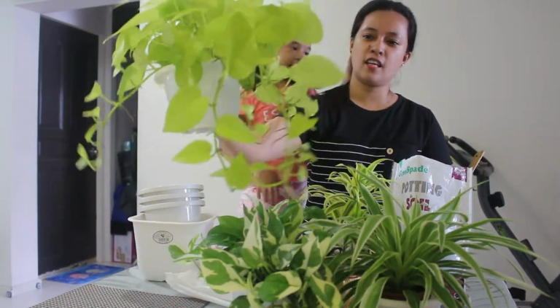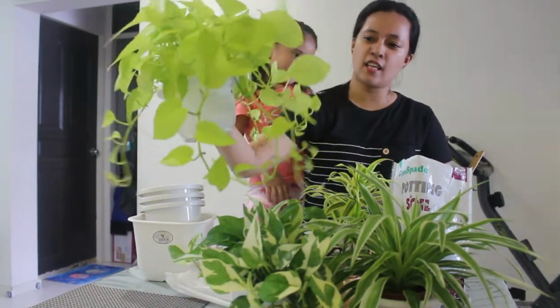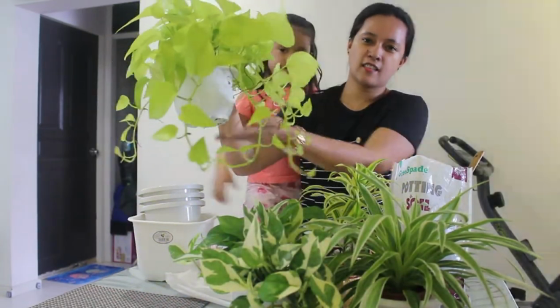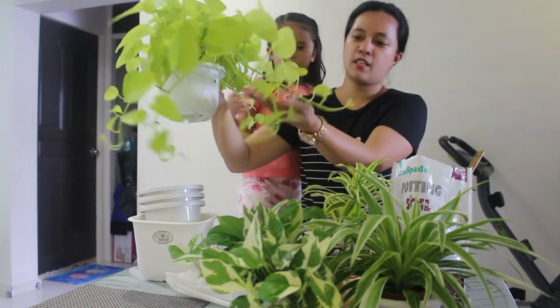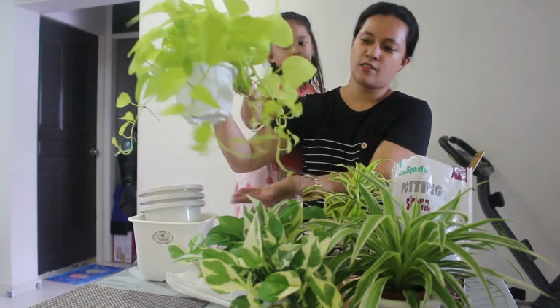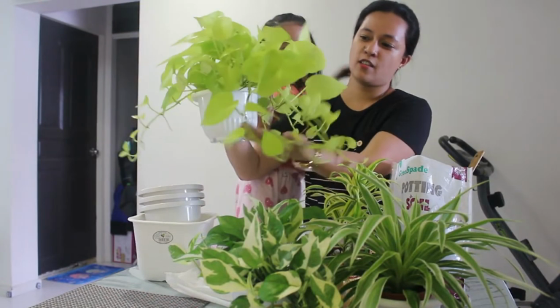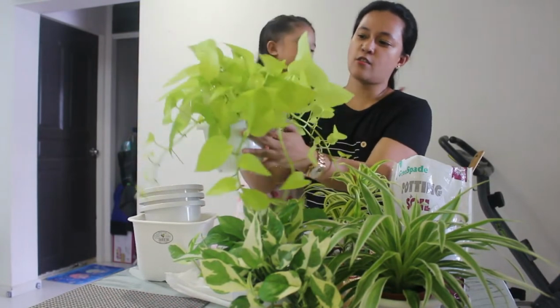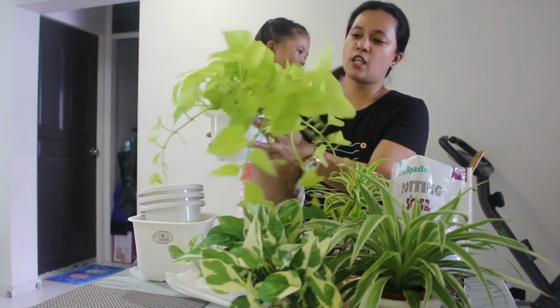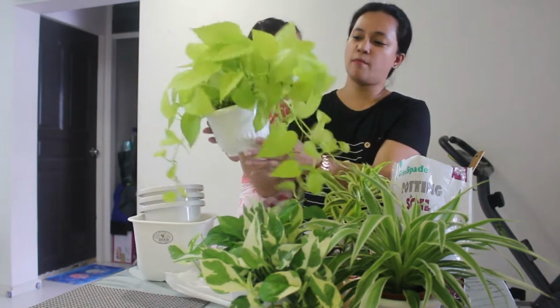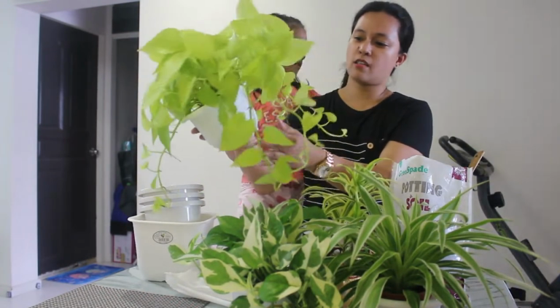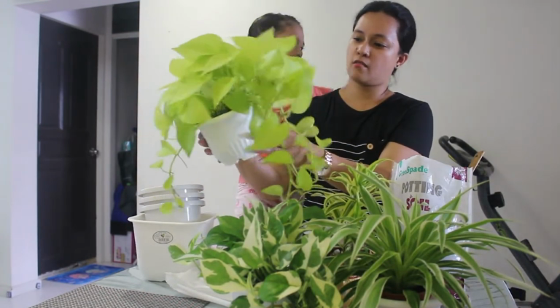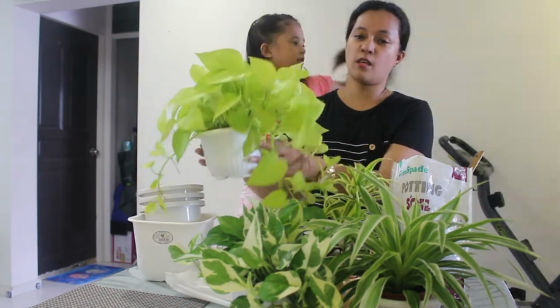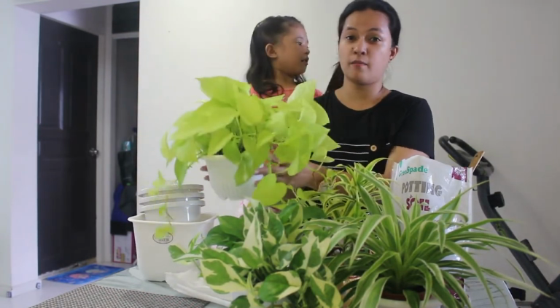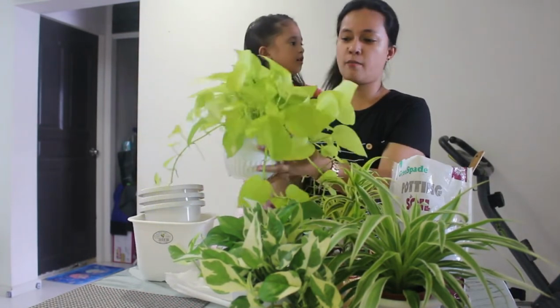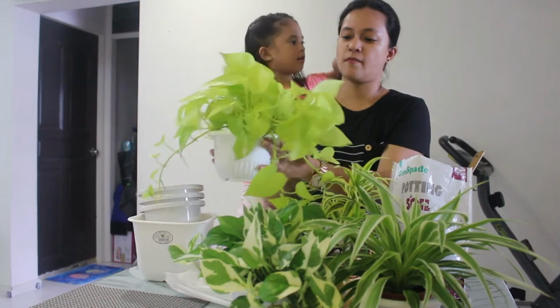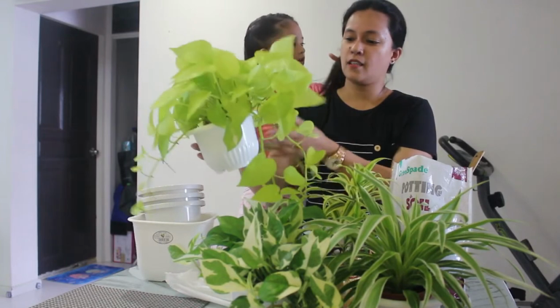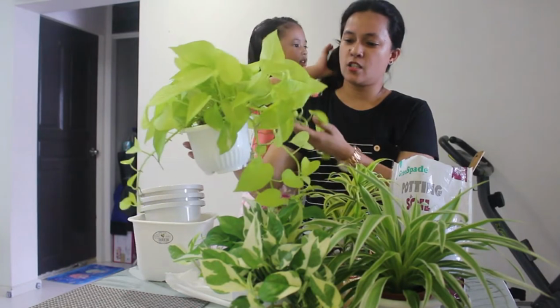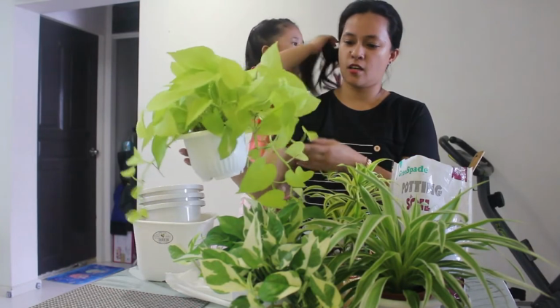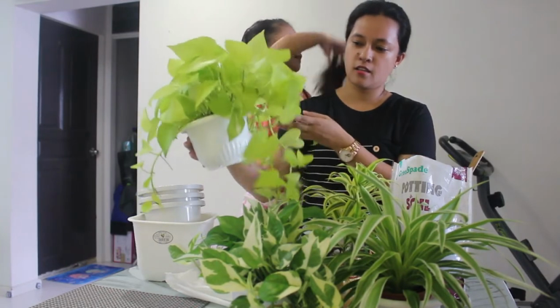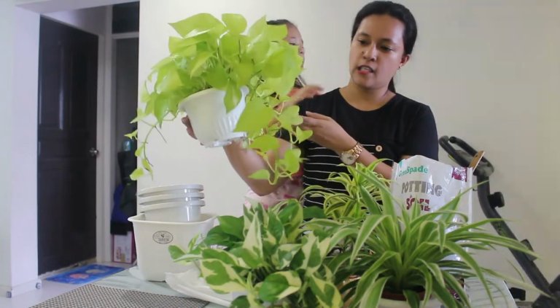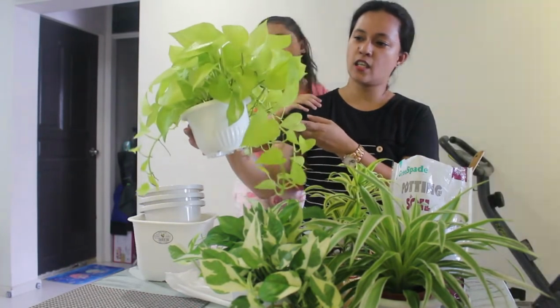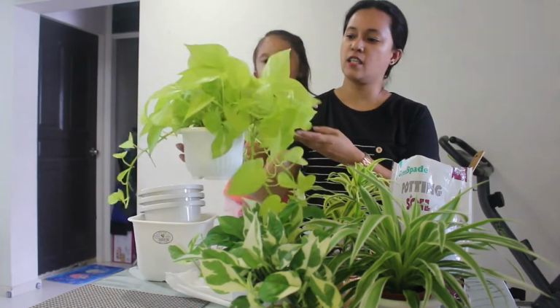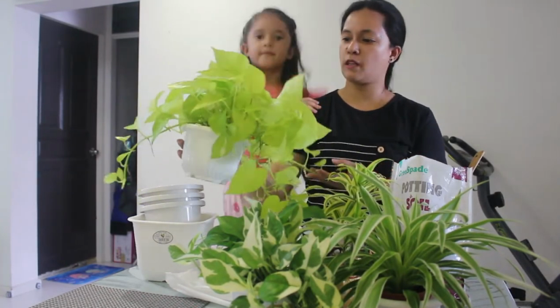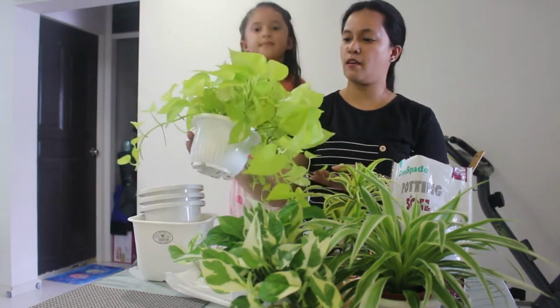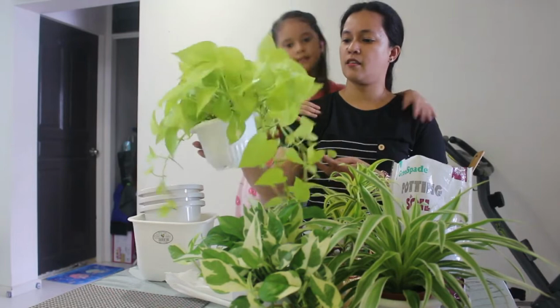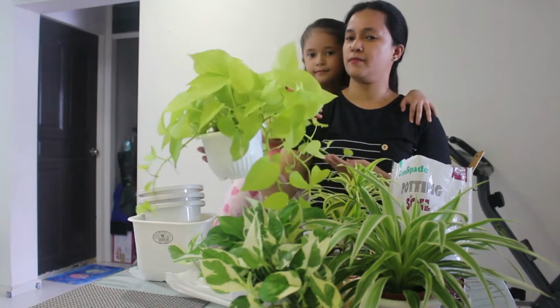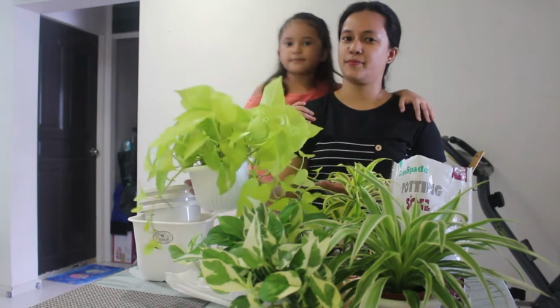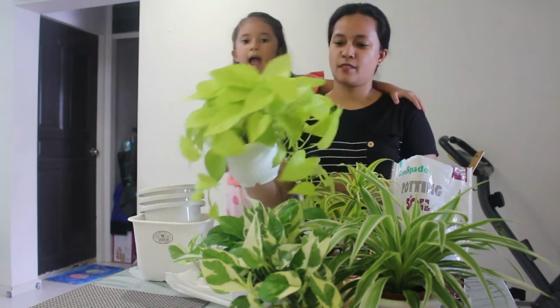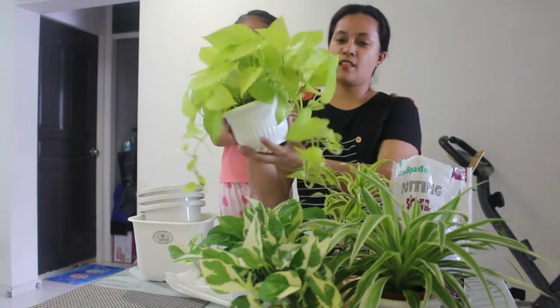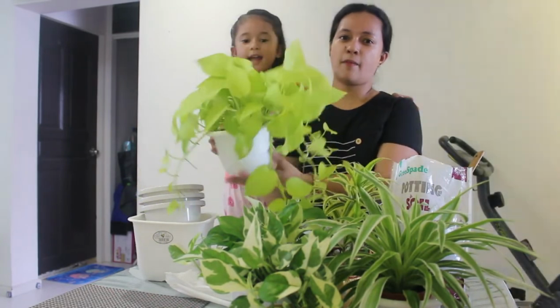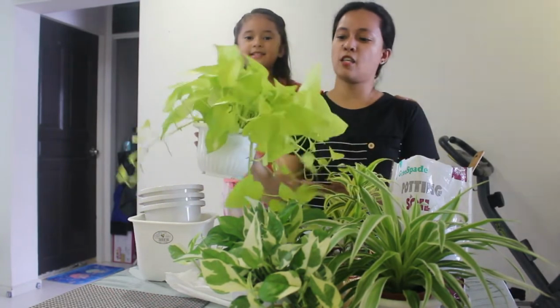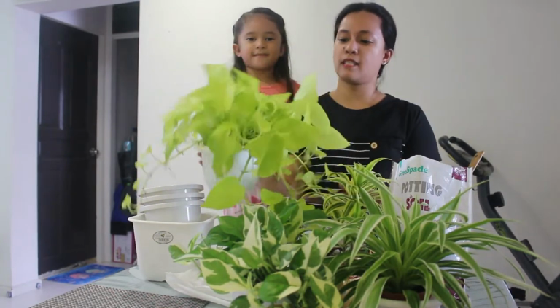Ganda na niya kasi ang dami na dito. Kaya gusto ko siyang i-repot kasi, sa sobrang dami na, parang hindi na siya — hindi na tumataba. Ganda niya, parang siyang plastic.